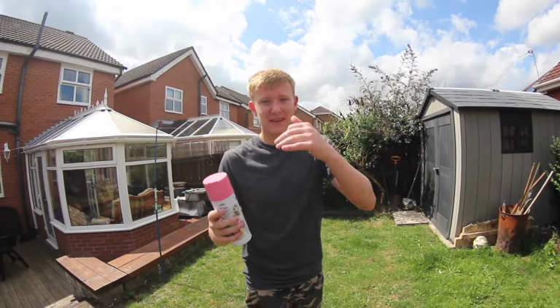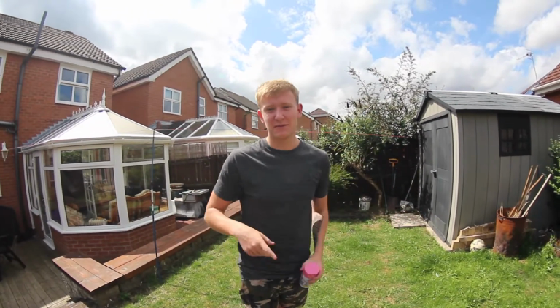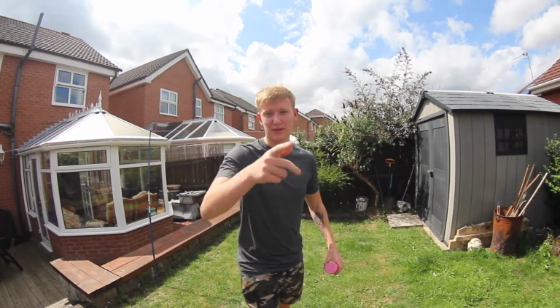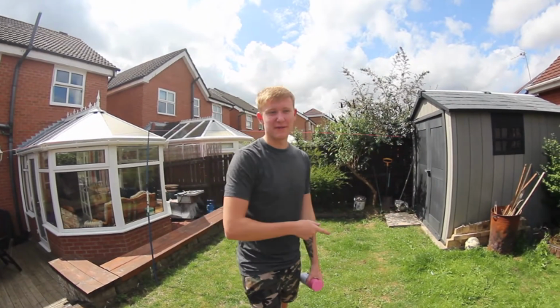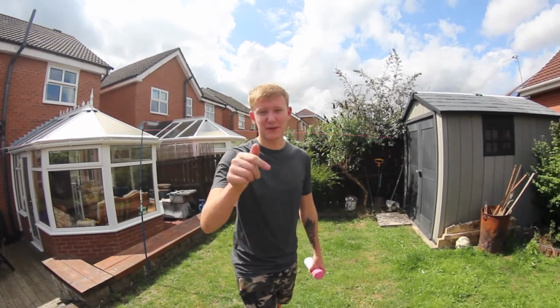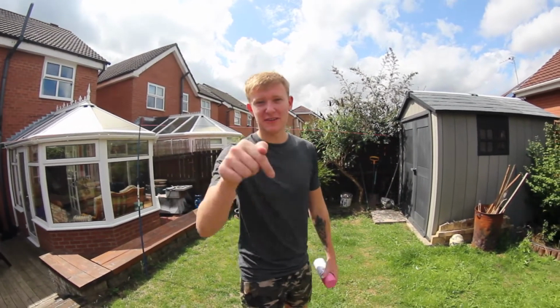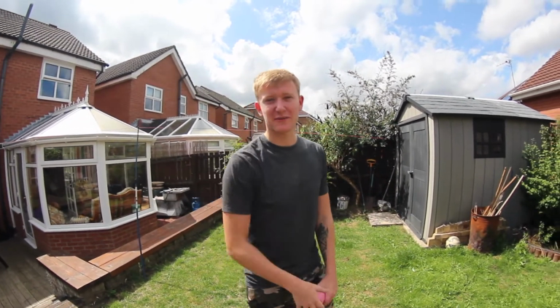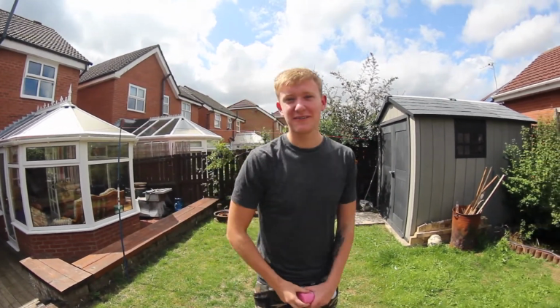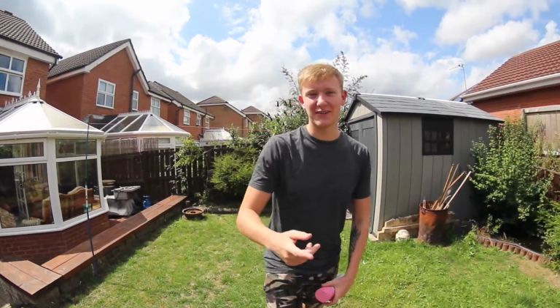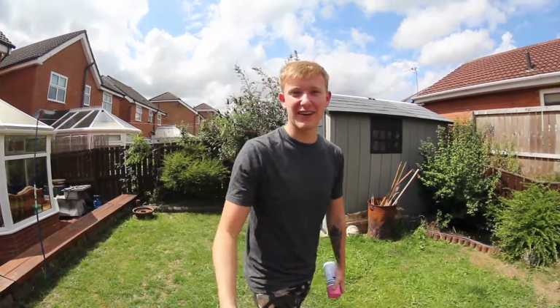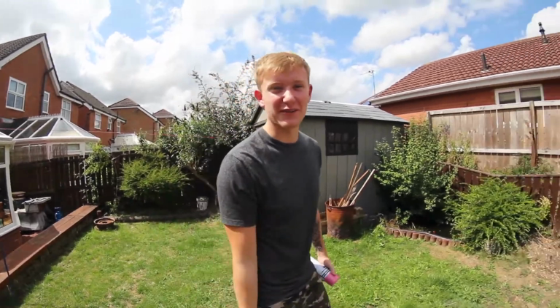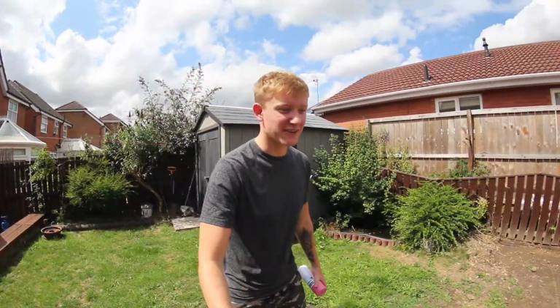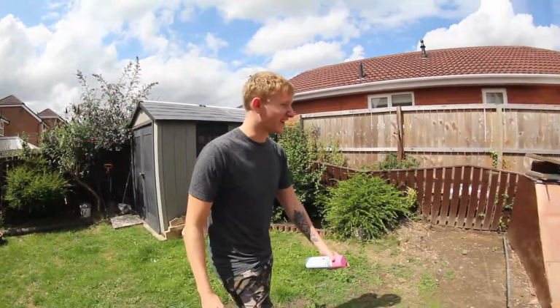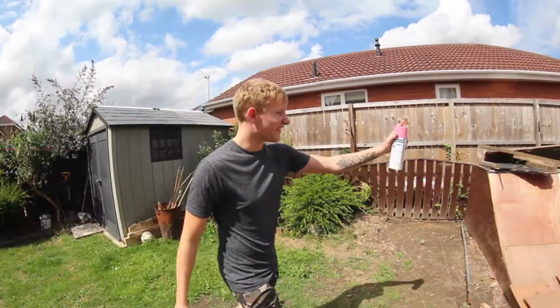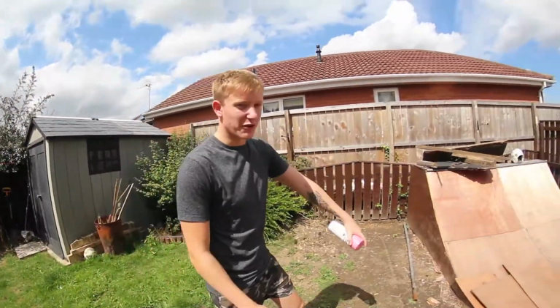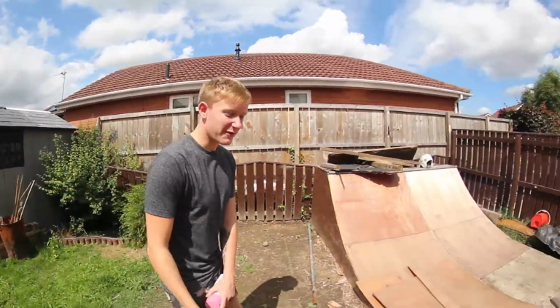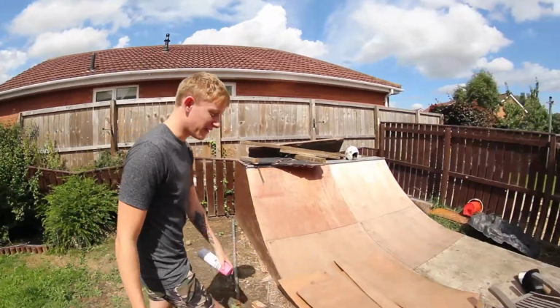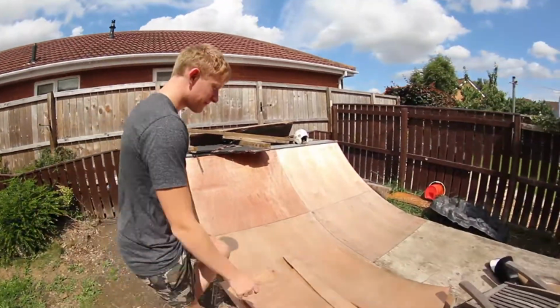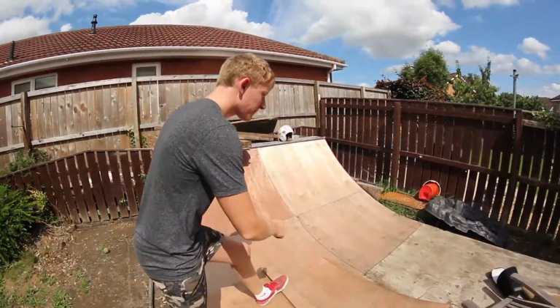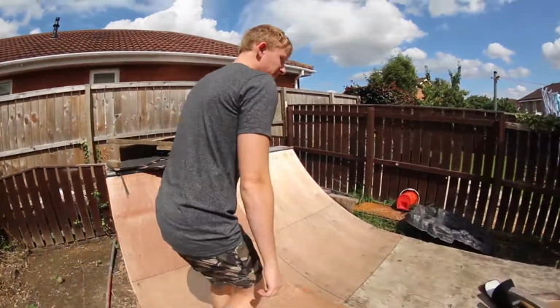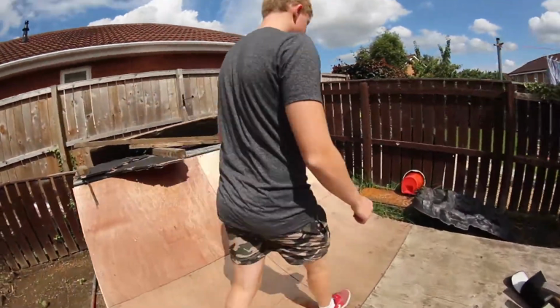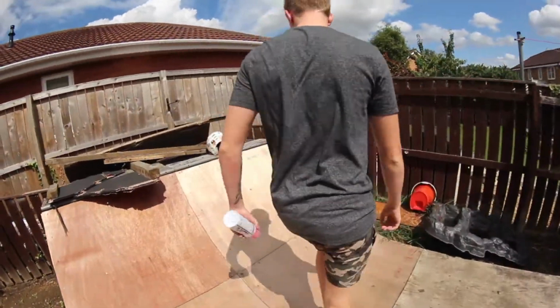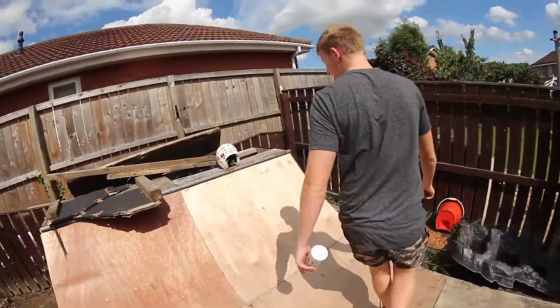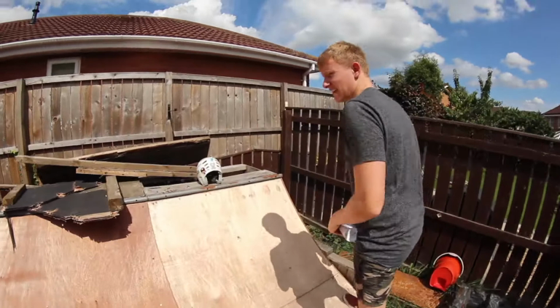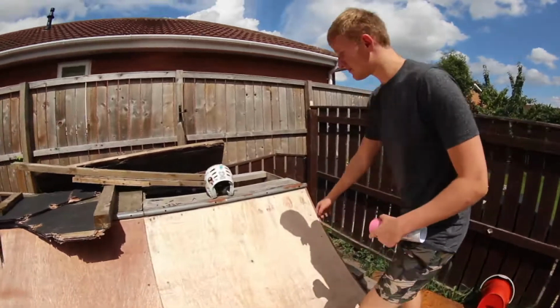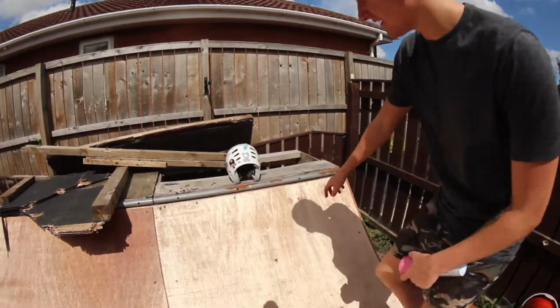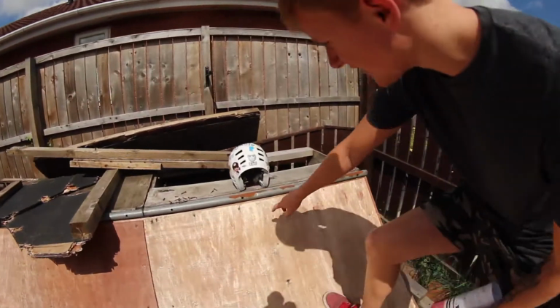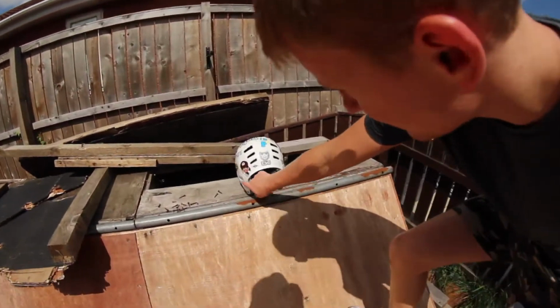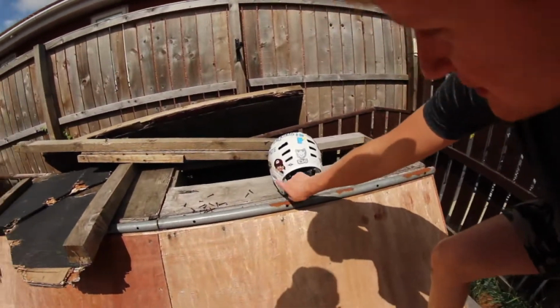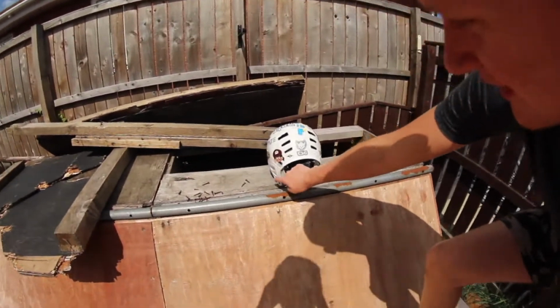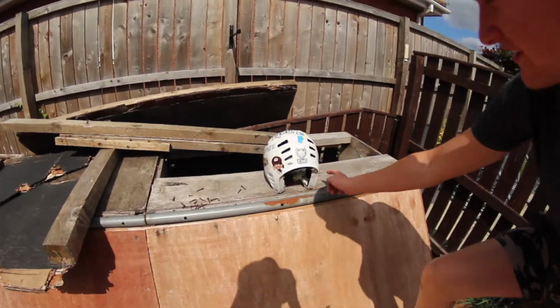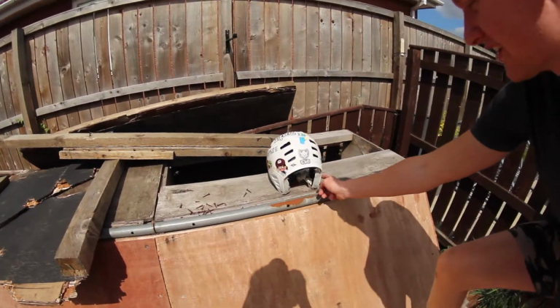I've got my brother on the camera. I'll put his Twitch in the description — I'll be streaming on that. I don't know if he still does it. Over here, we've got the helmet.